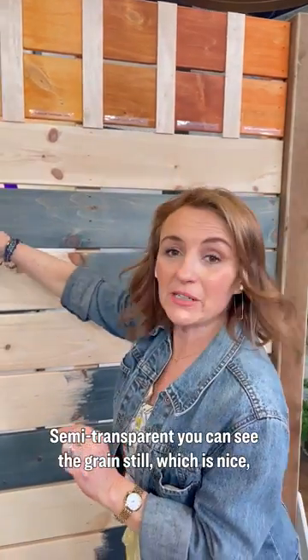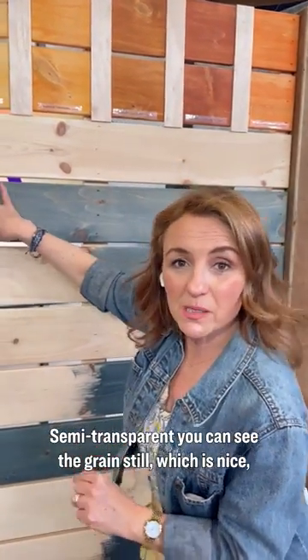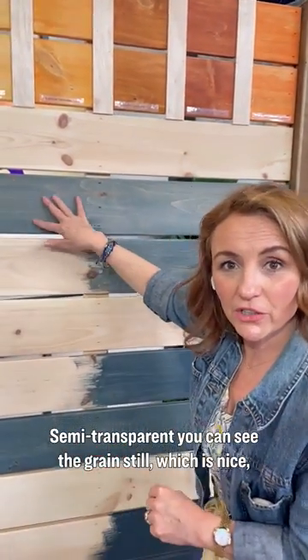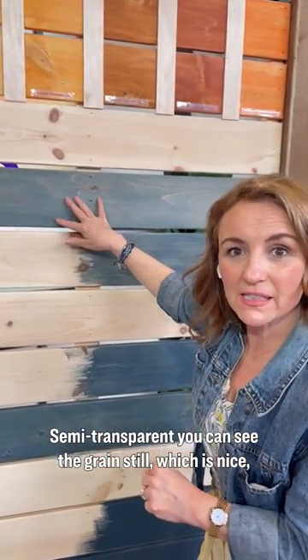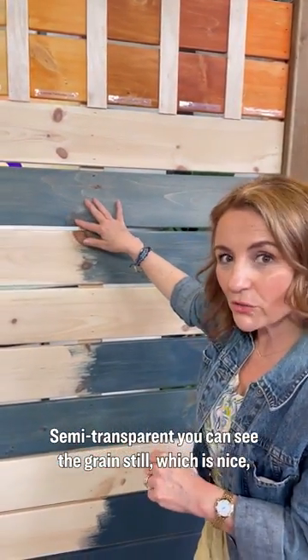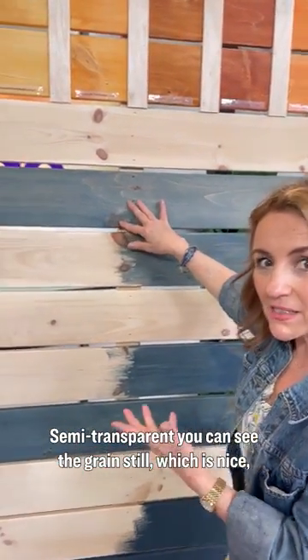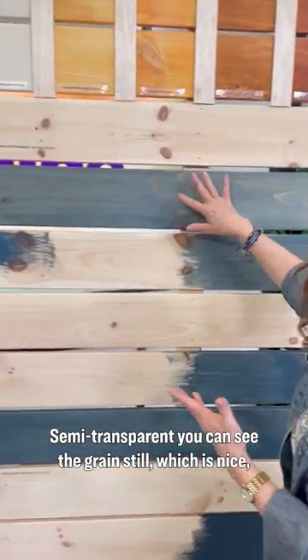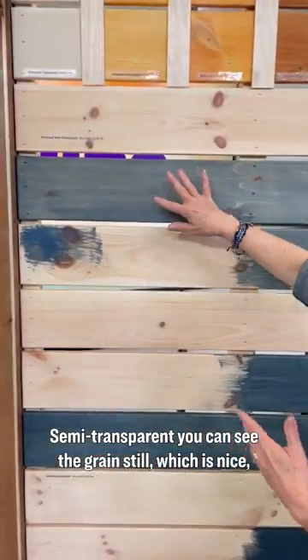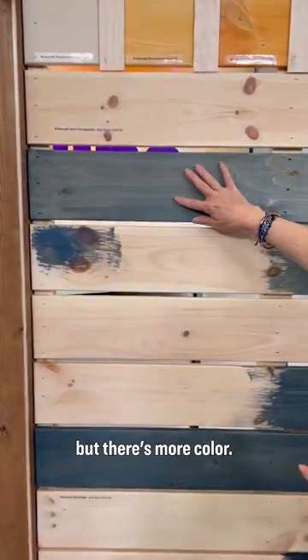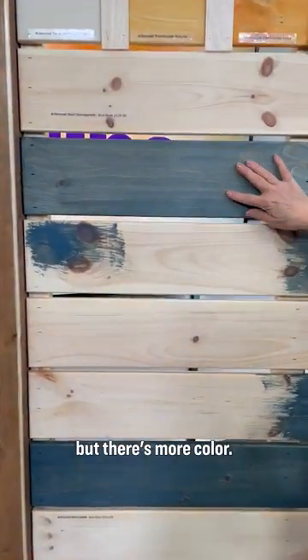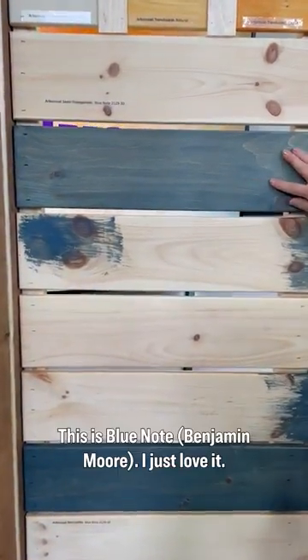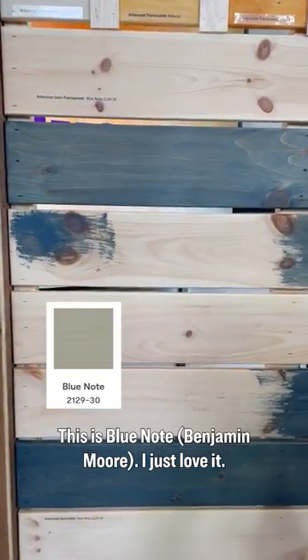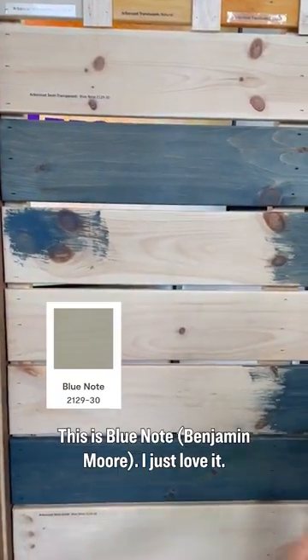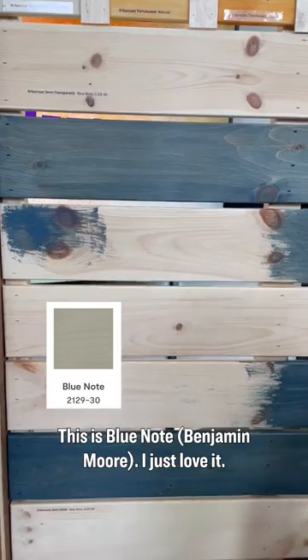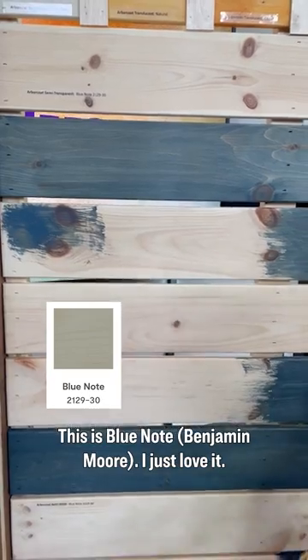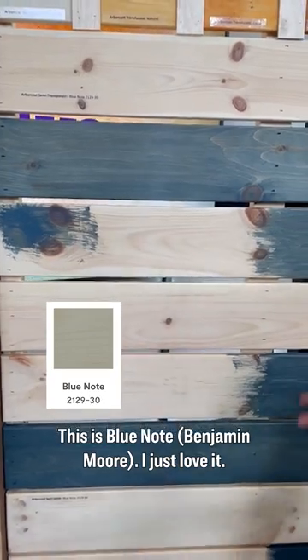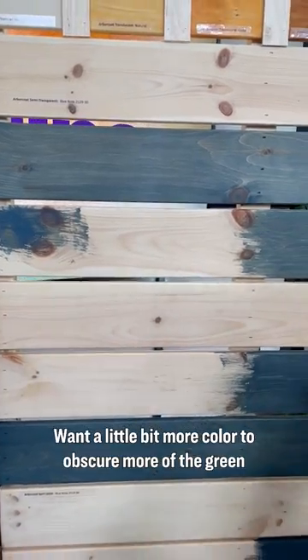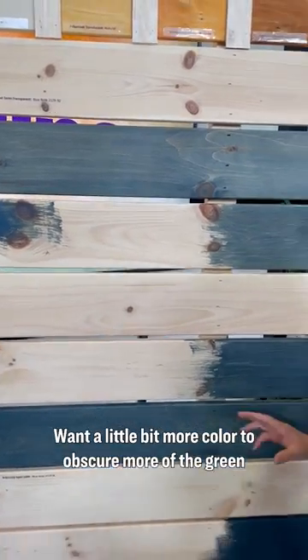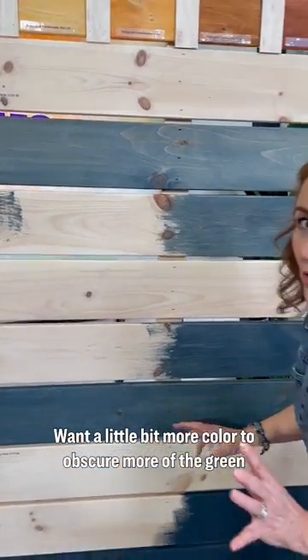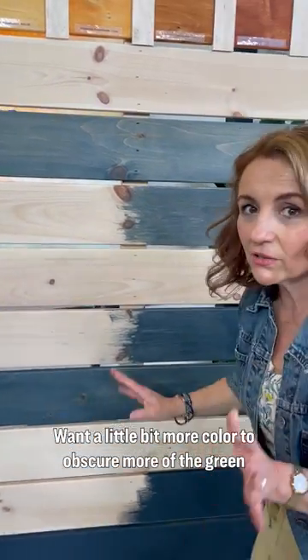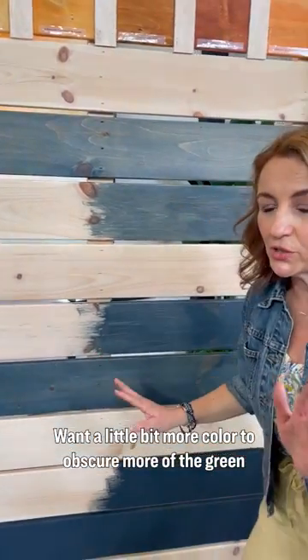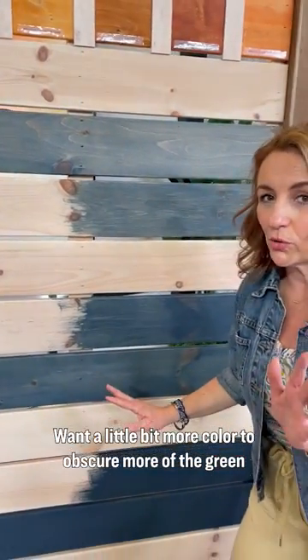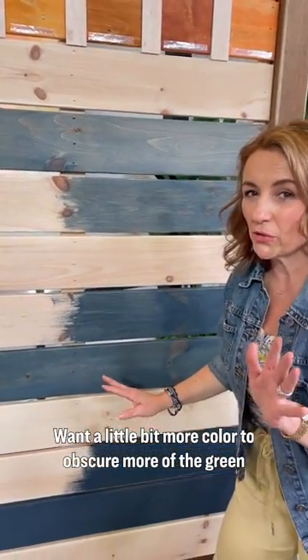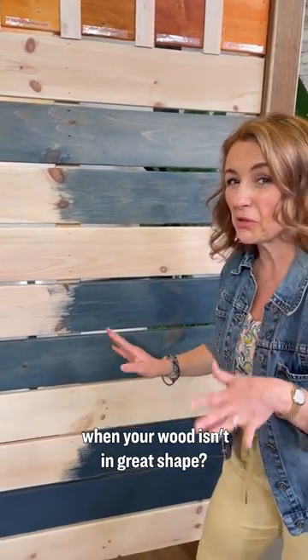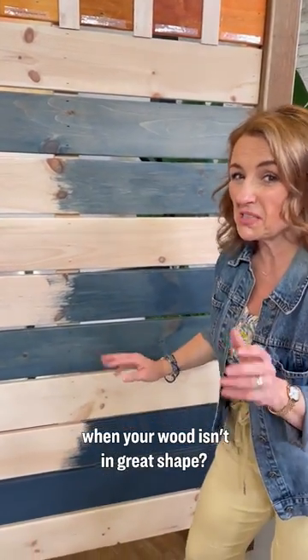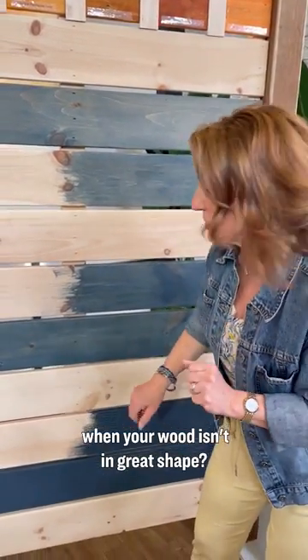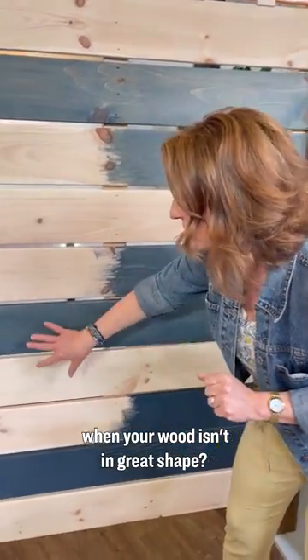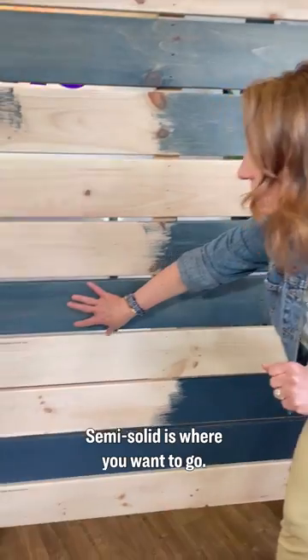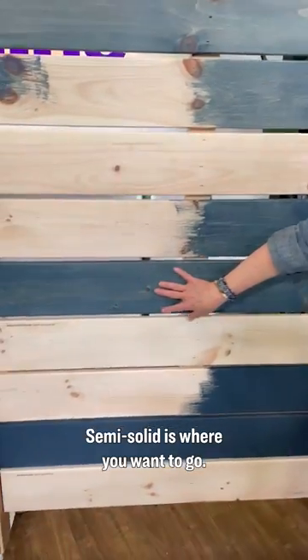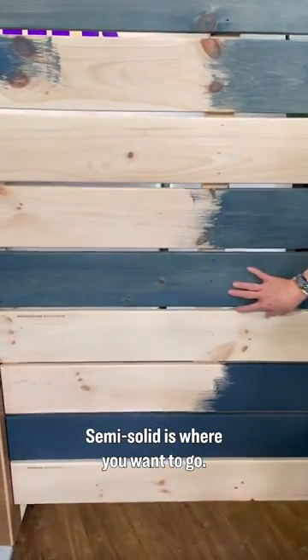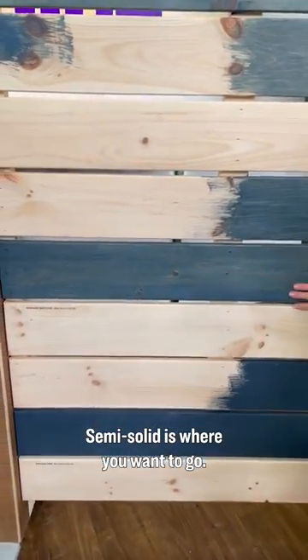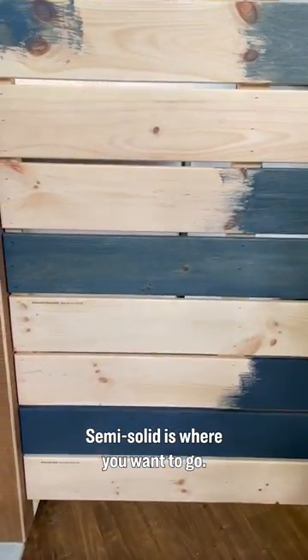Semi-transparent — you can see the grain still, which is nice, but there's more color. This is Blue Note; I just love it. Want a little bit more color to obscure more of the grain when your wood isn't in great shape? Semi-solid is where you want to go.